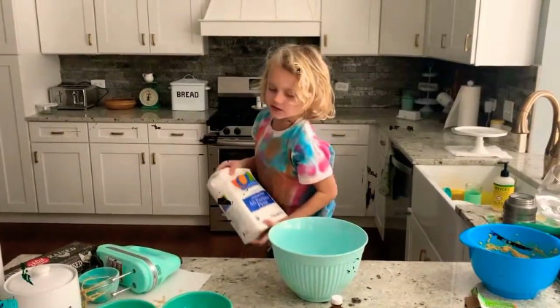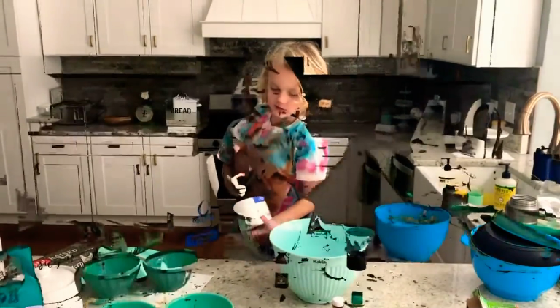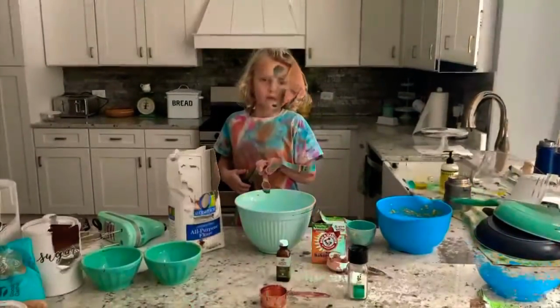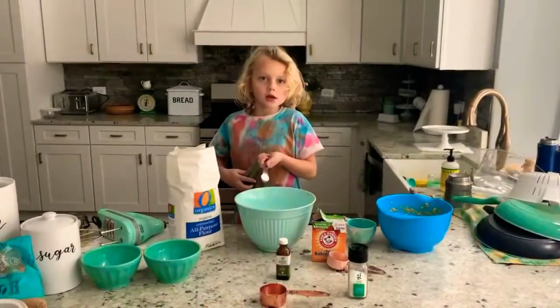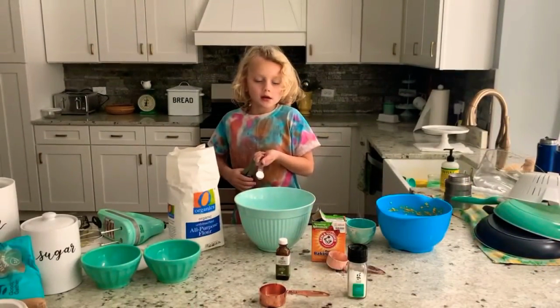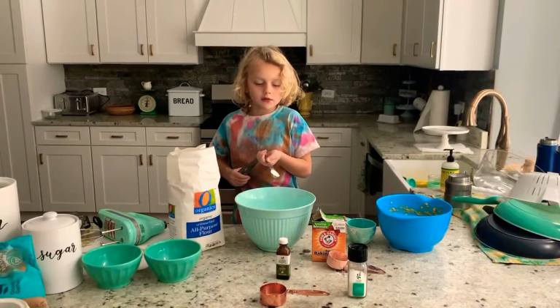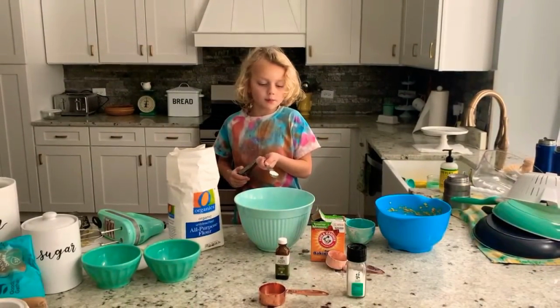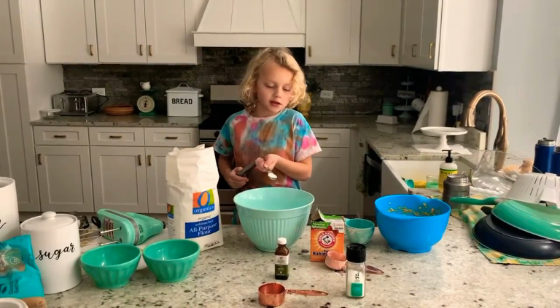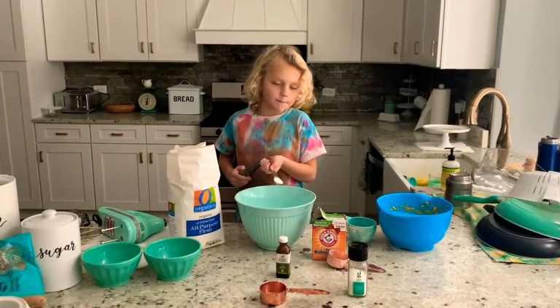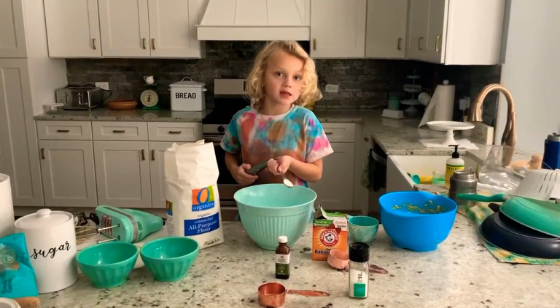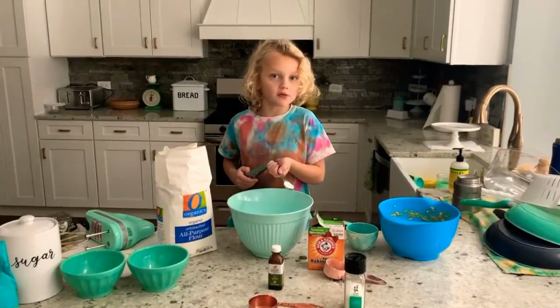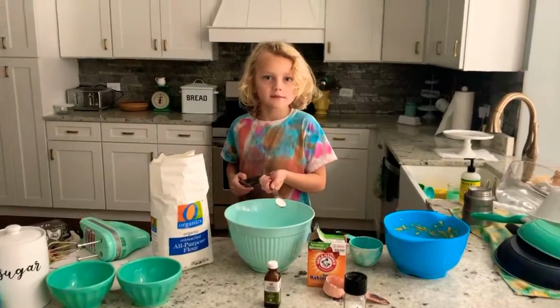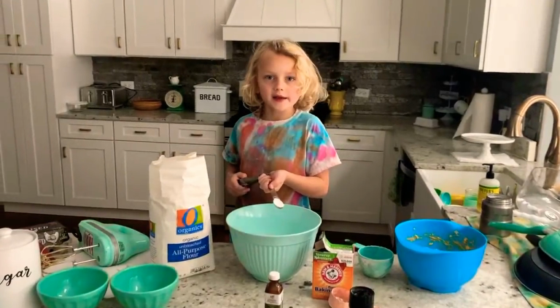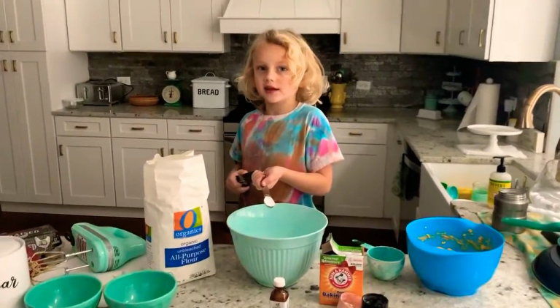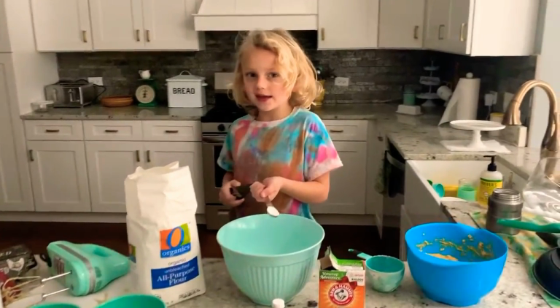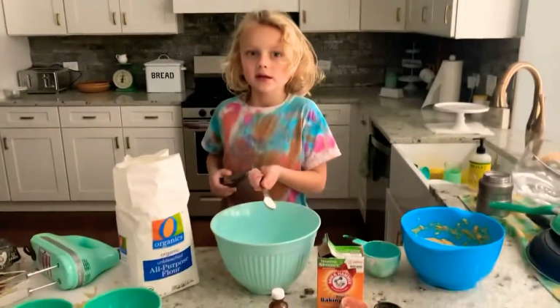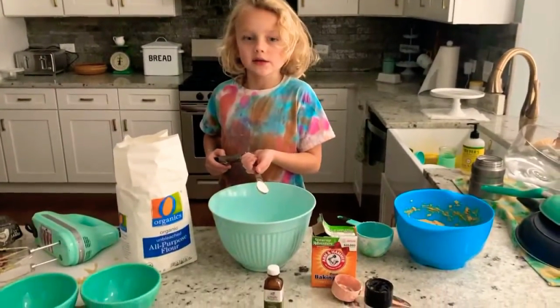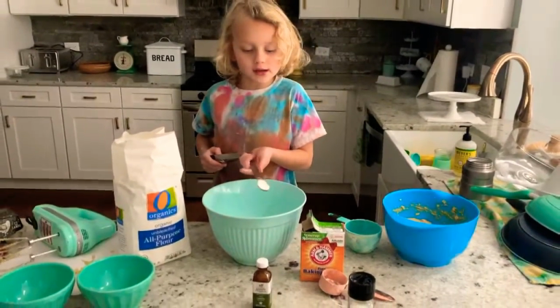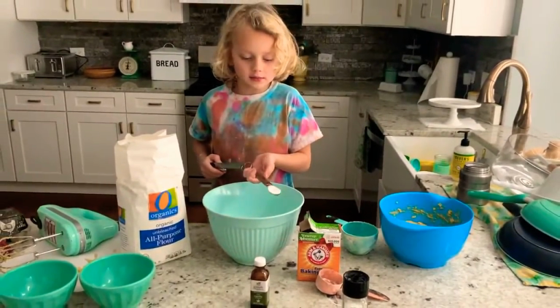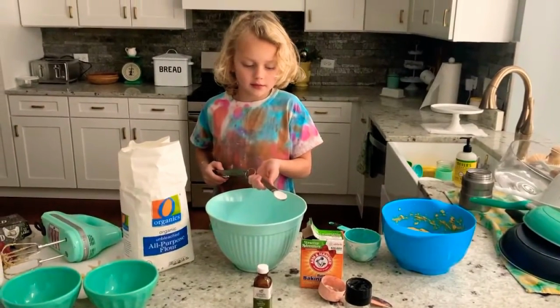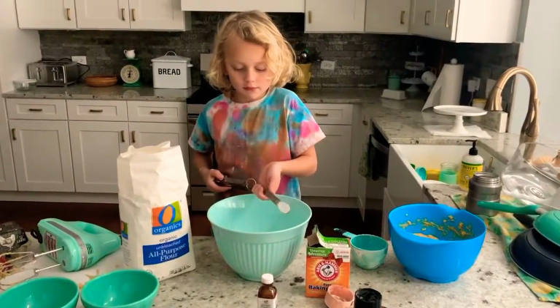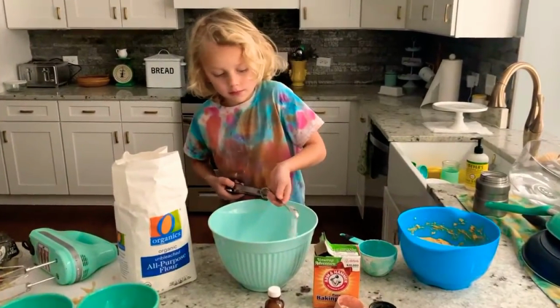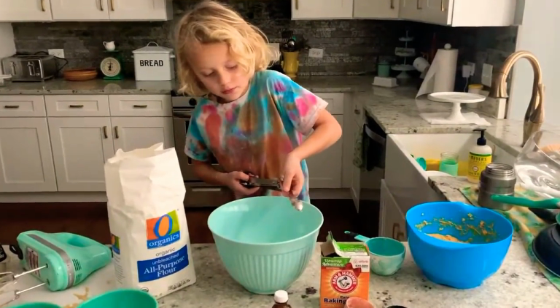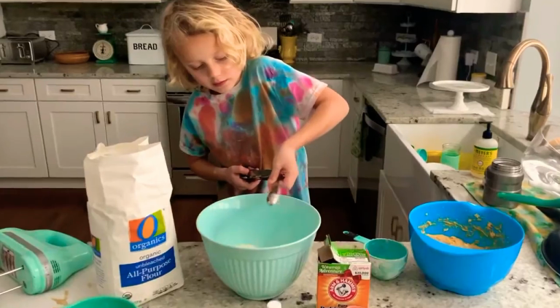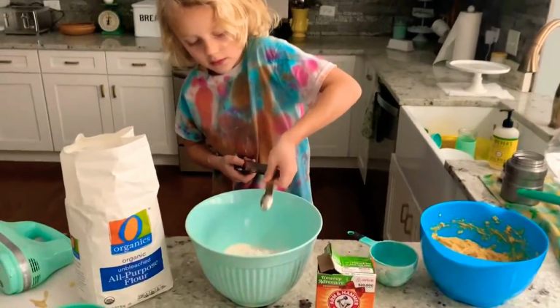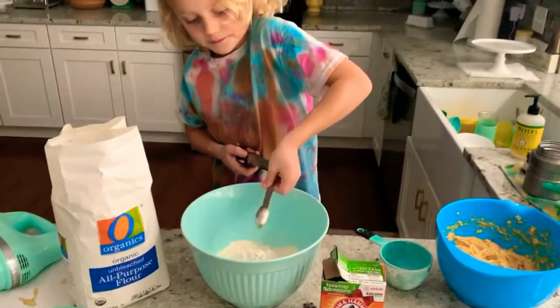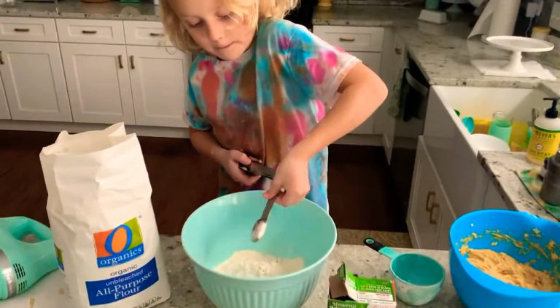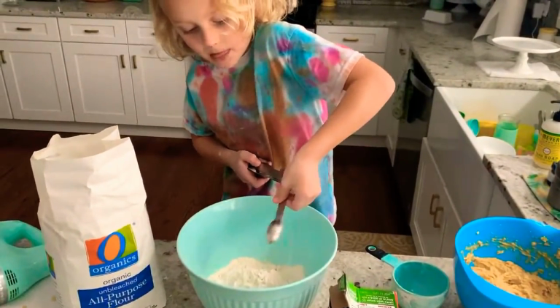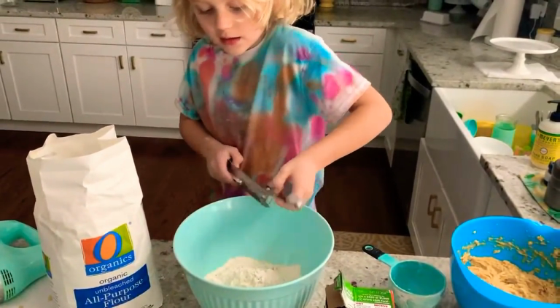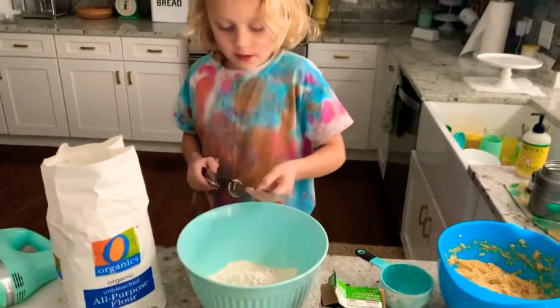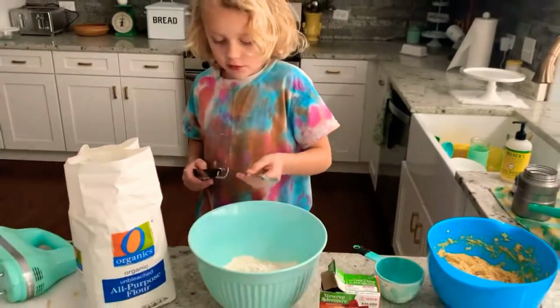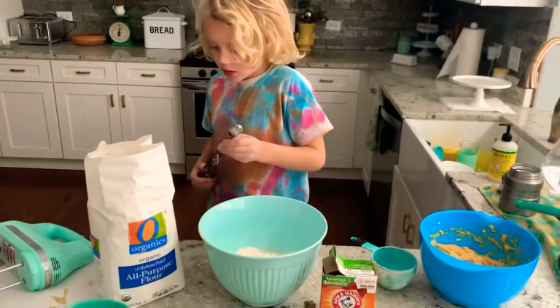We are going to put in the baking soda, and that's the key ingredient. So we just put it in there — doesn't matter where you put it.